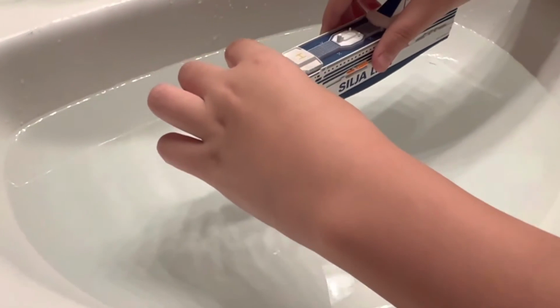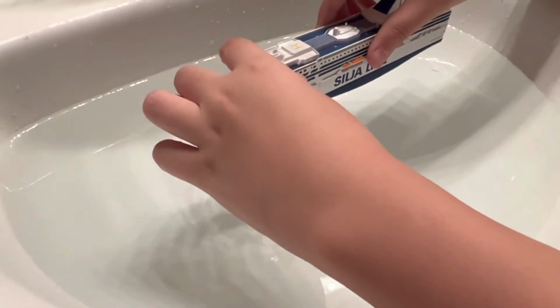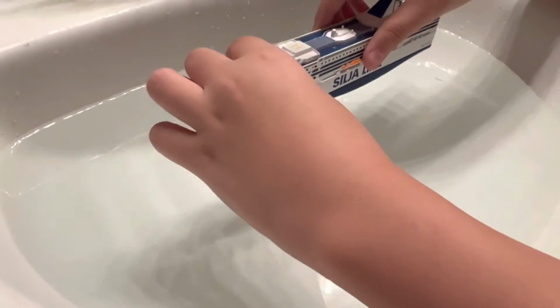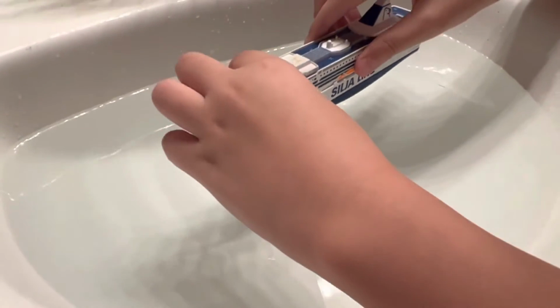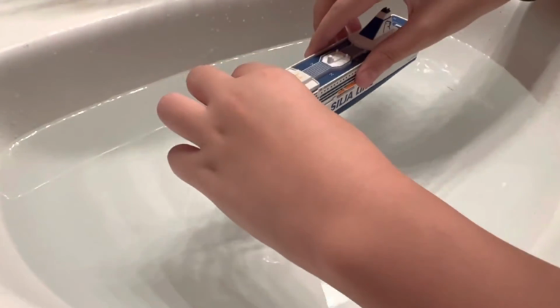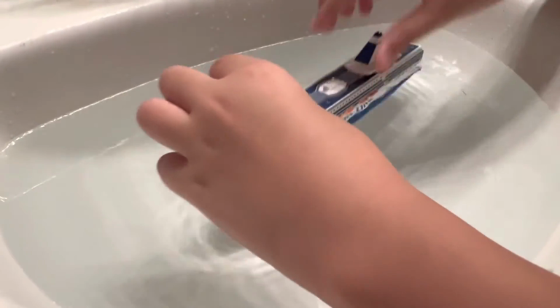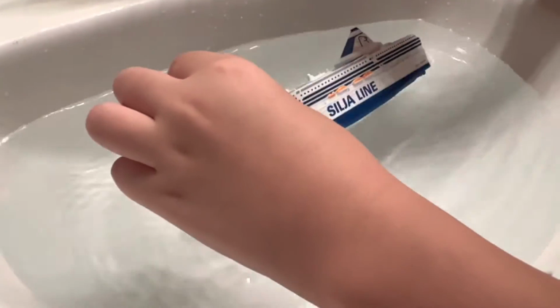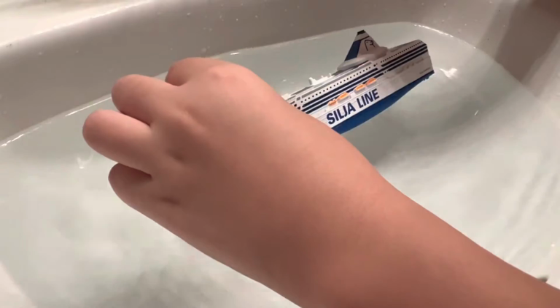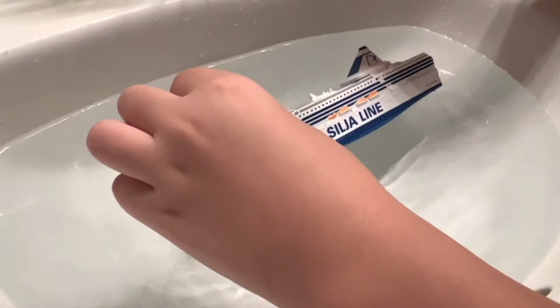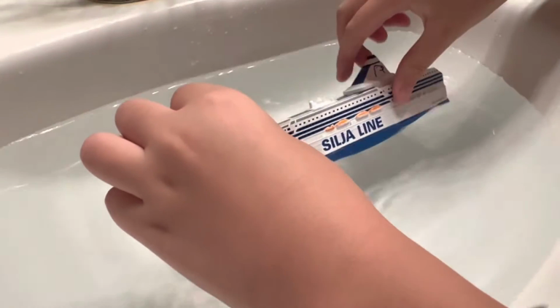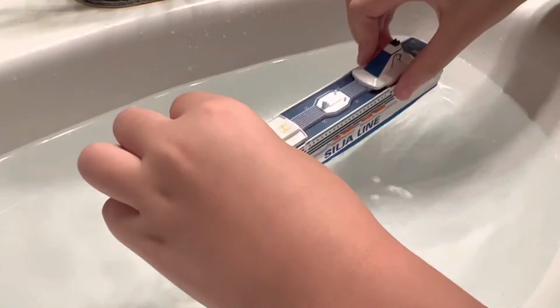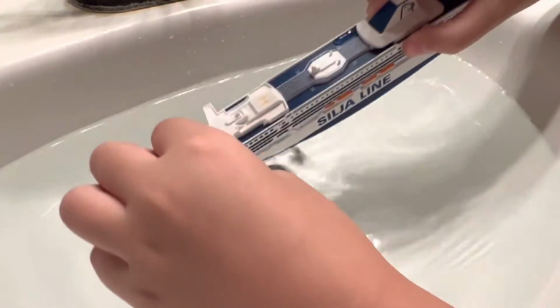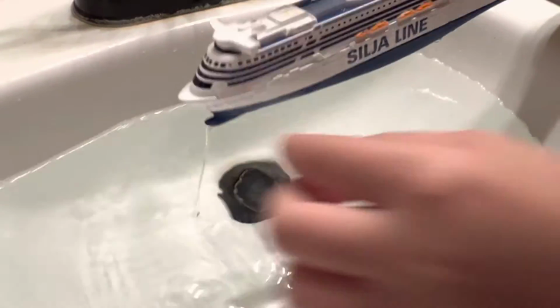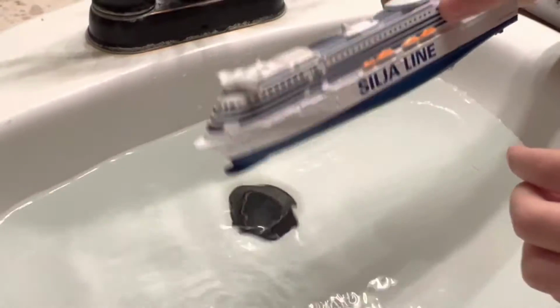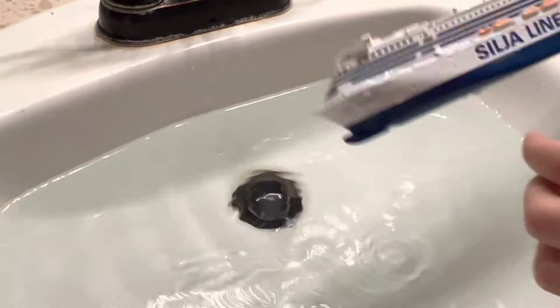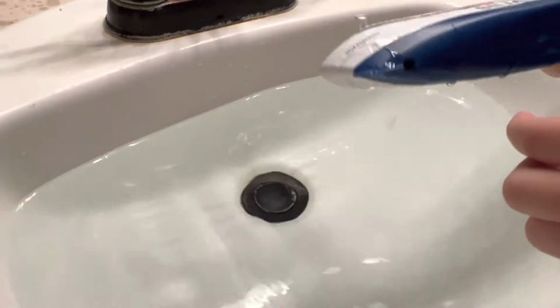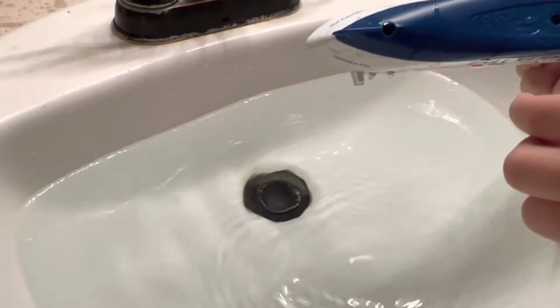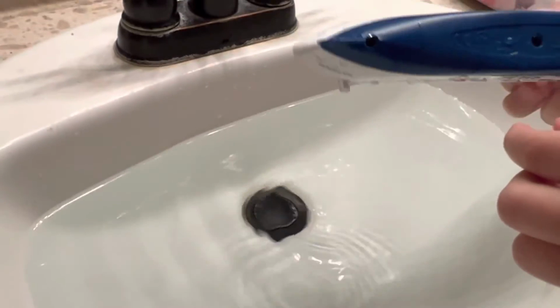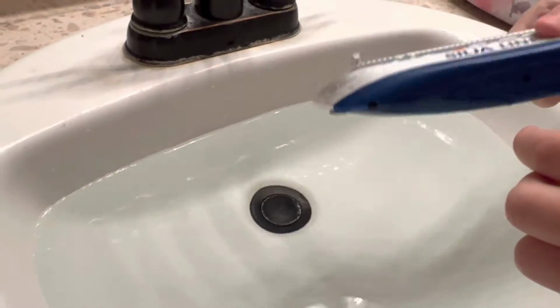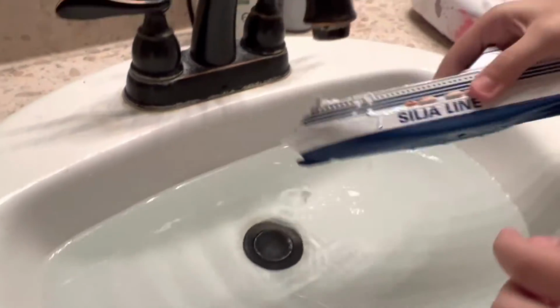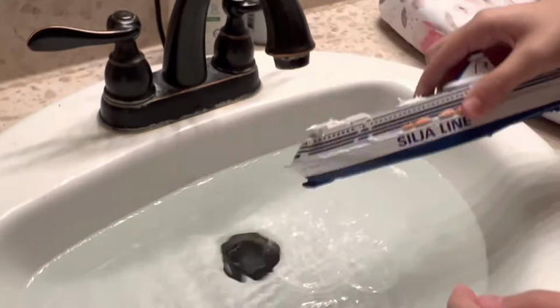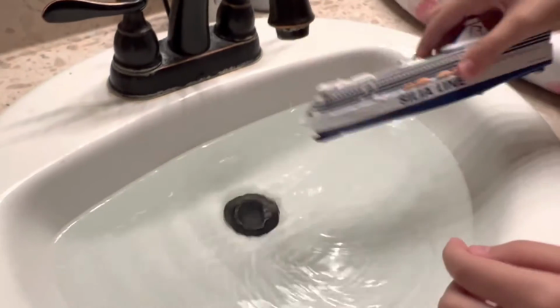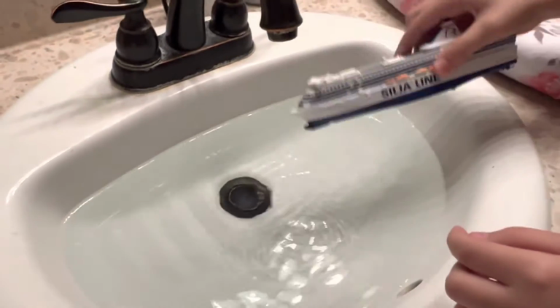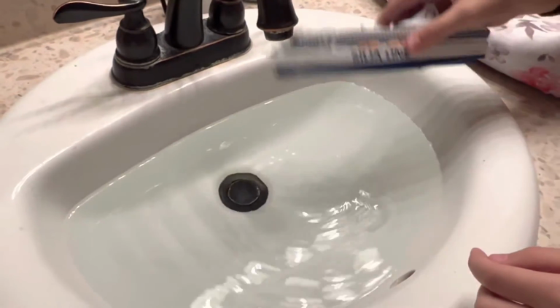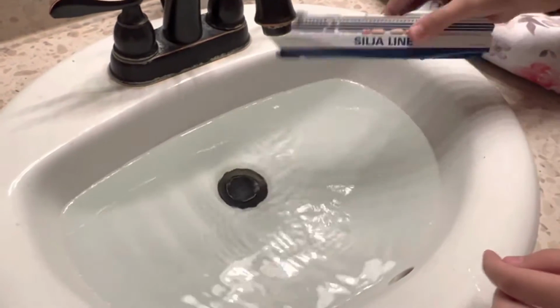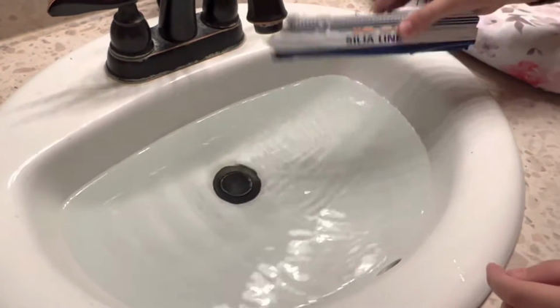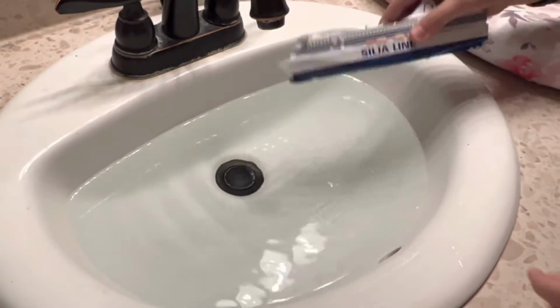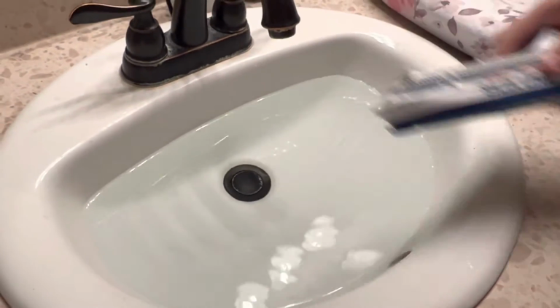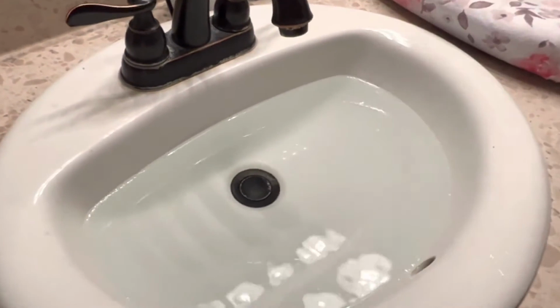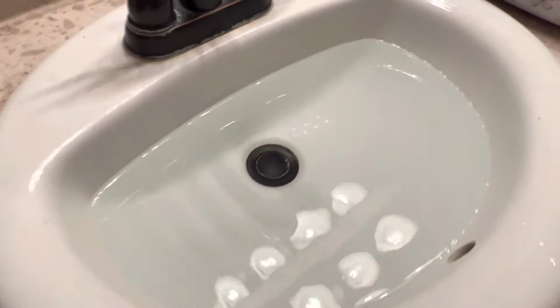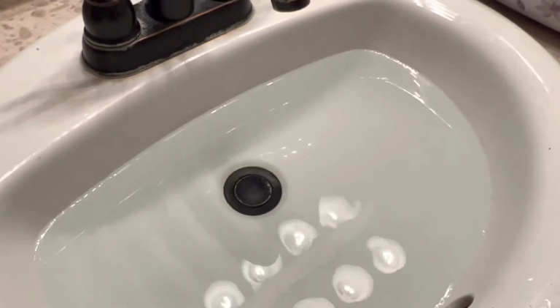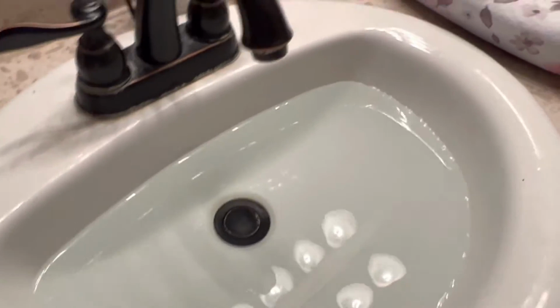I have a feeling this isn't going to float. It floats! It tried to flip, but it floats. All right, he wants to dry it off. Let me just get over here with a towel.